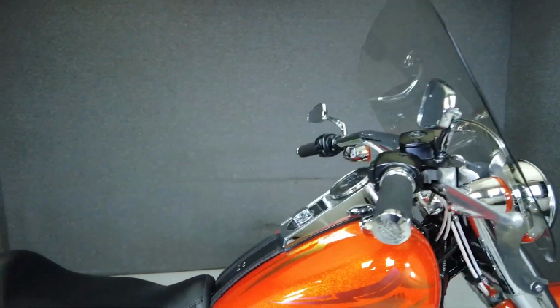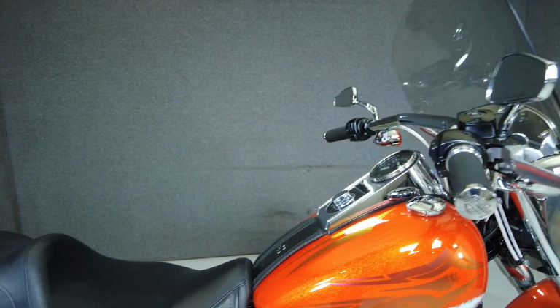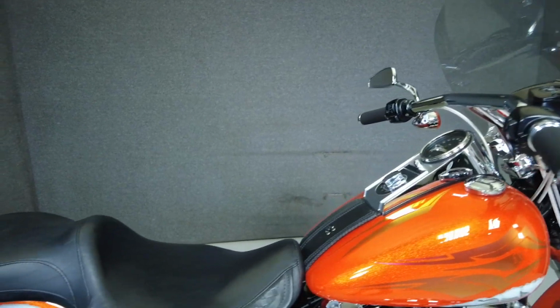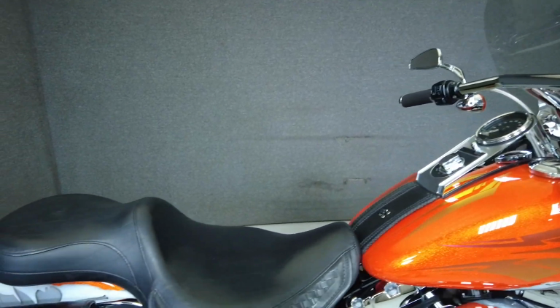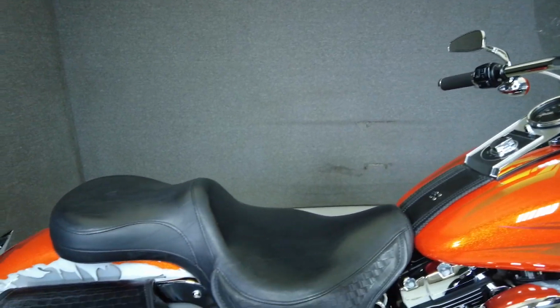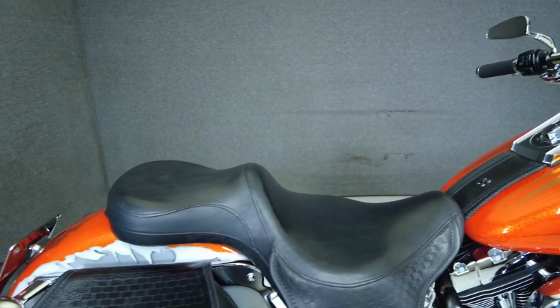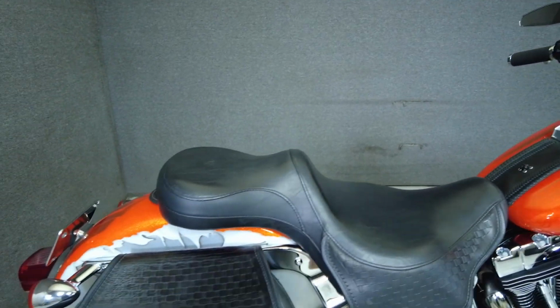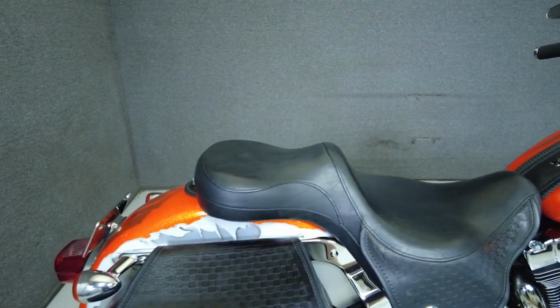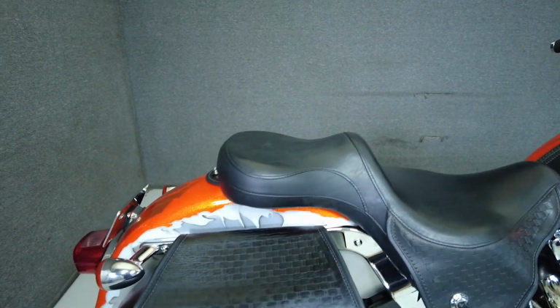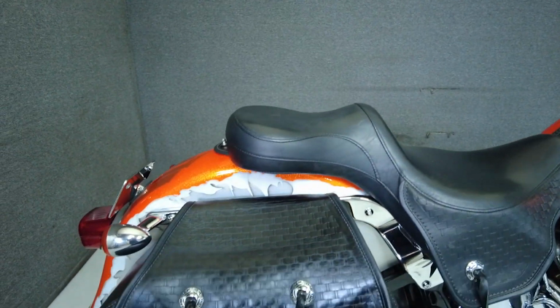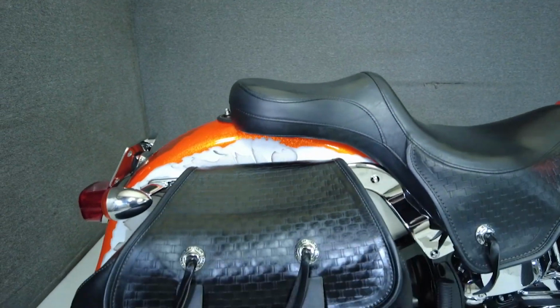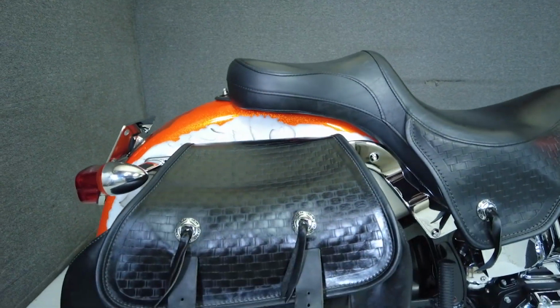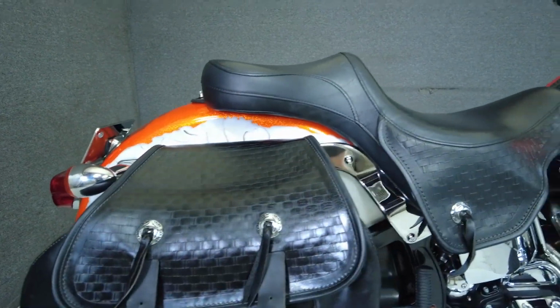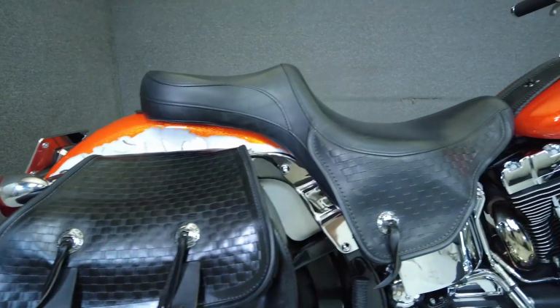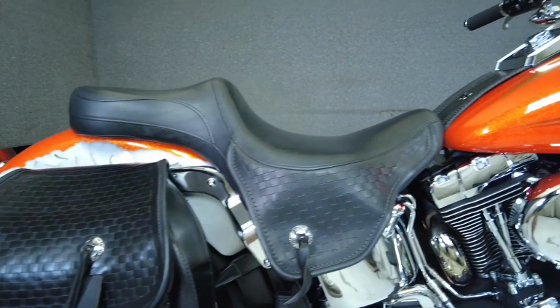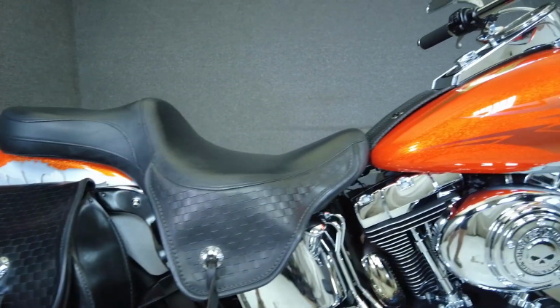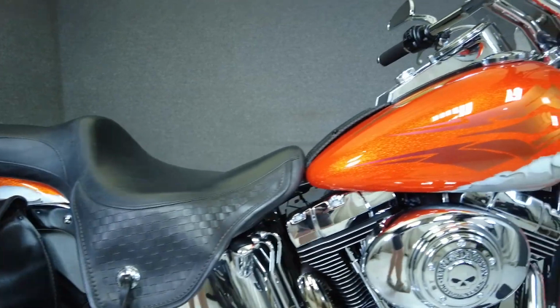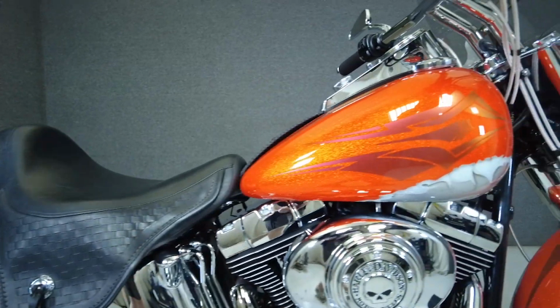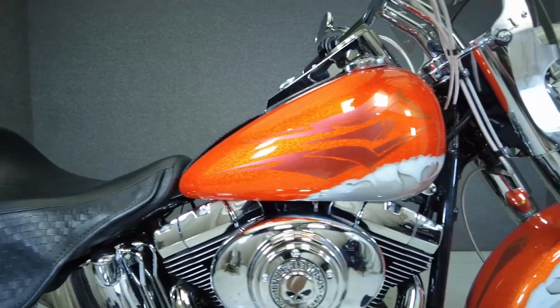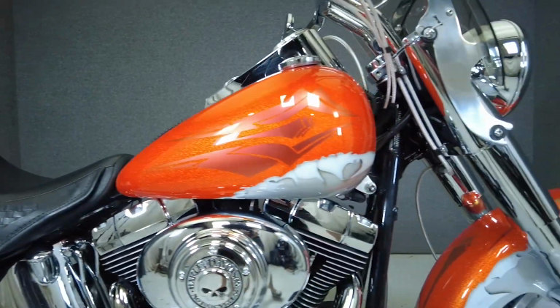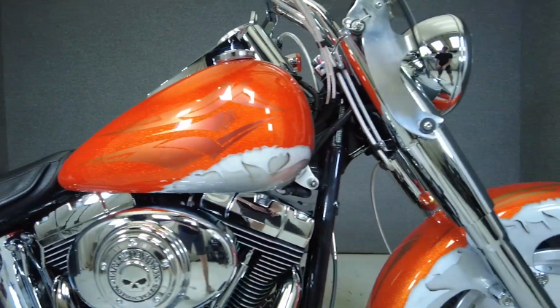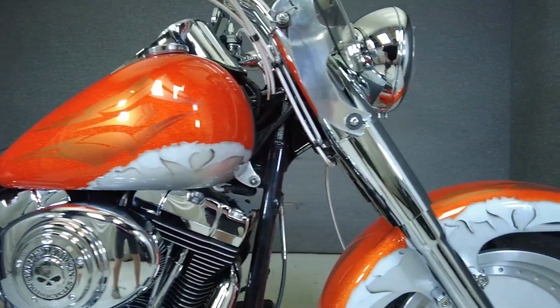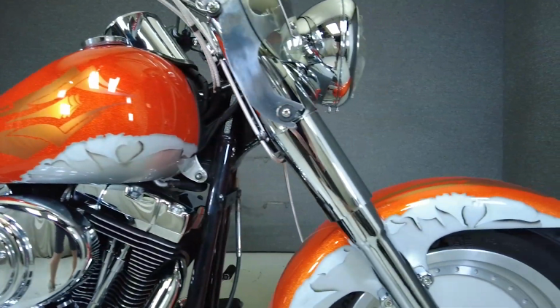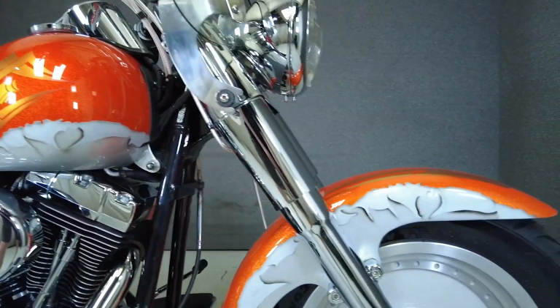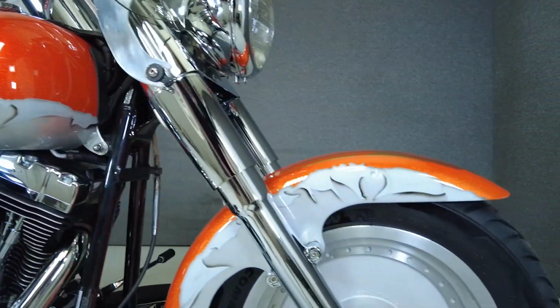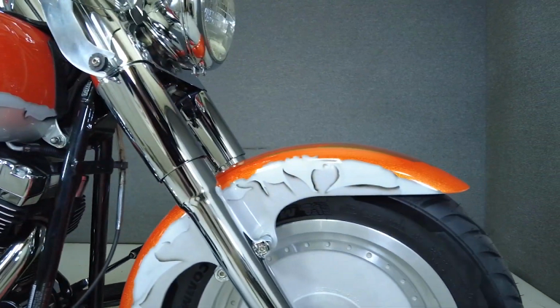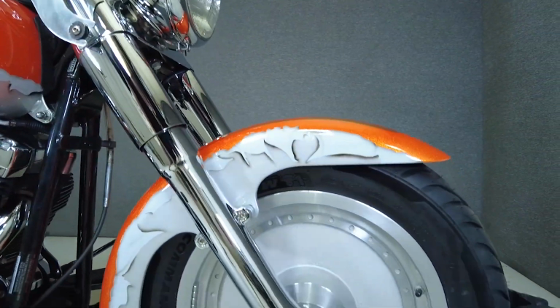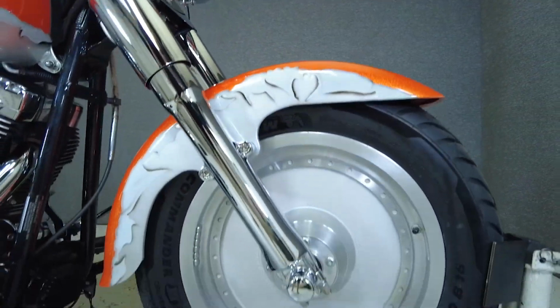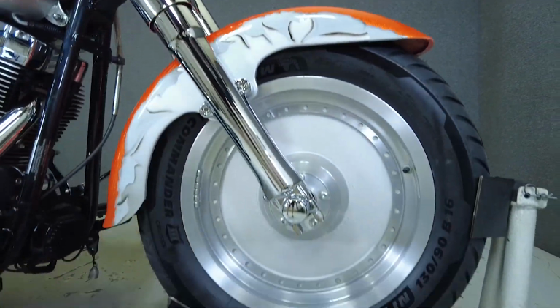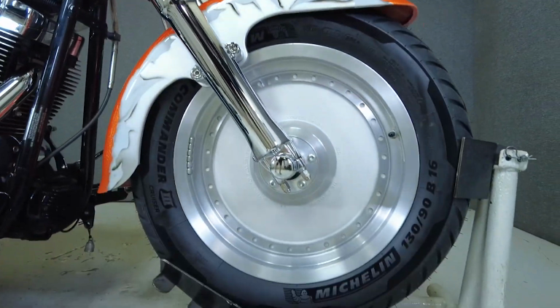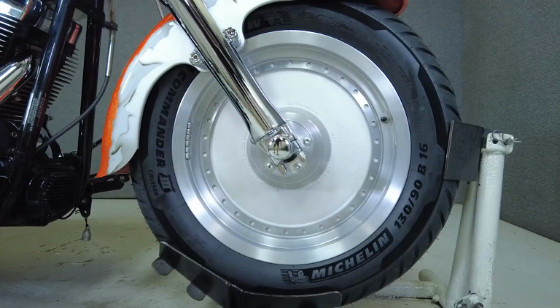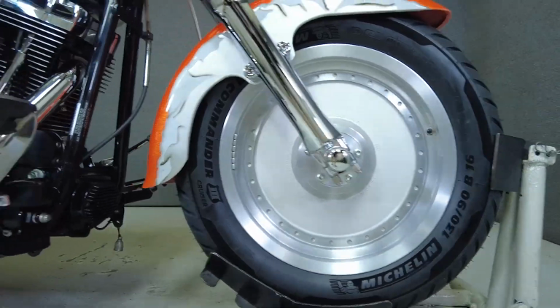It's been upgraded with a windshield, mirrors, grips, axle caps, an open air intake, saddlebags, rider floorboards, an upgraded seat, aftermarket exhaust, laydown license plate bracket, and custom paint. We have also installed new front end and rear tires on this bike.